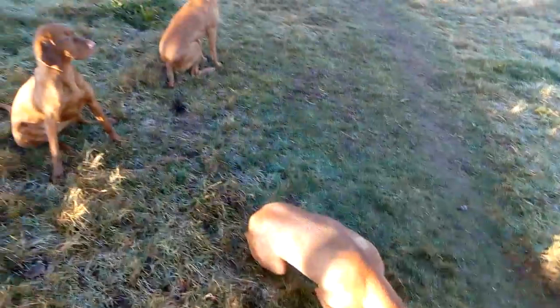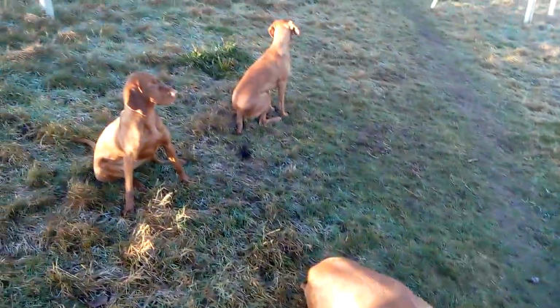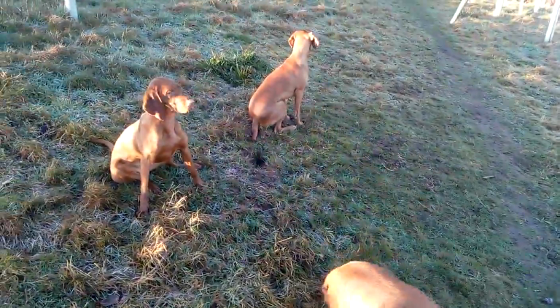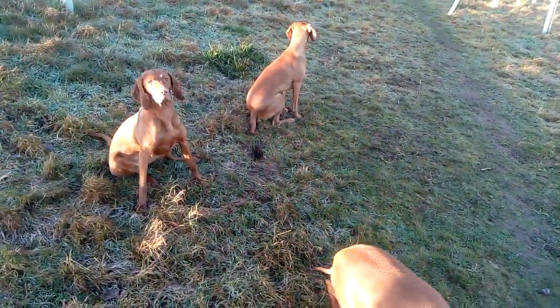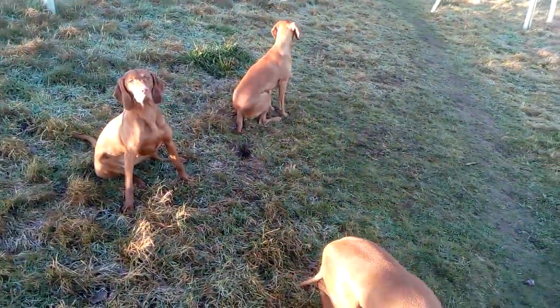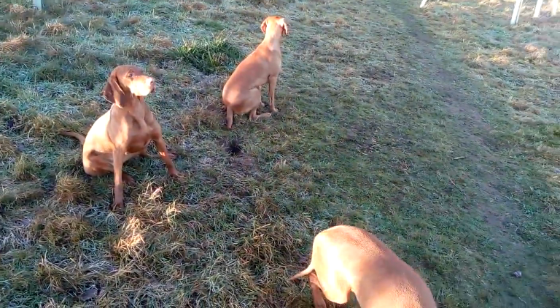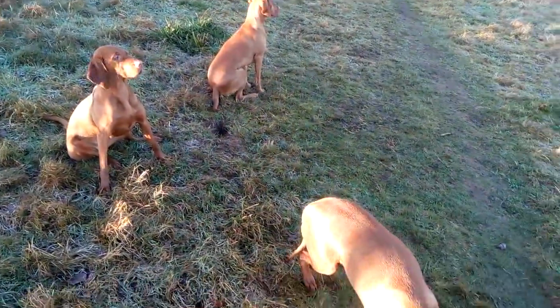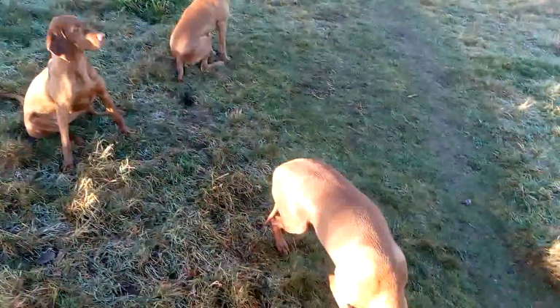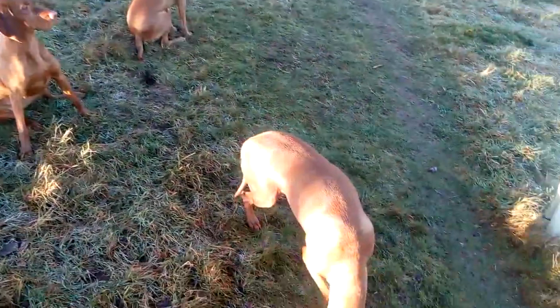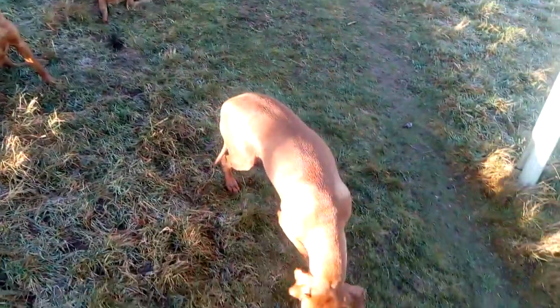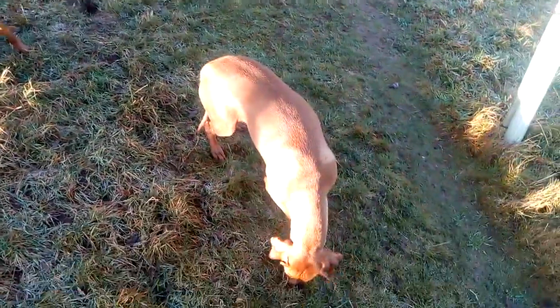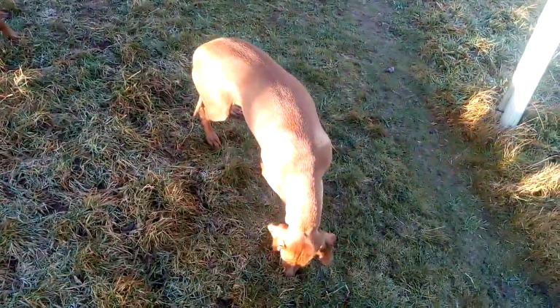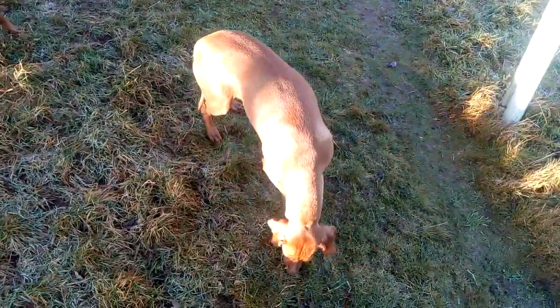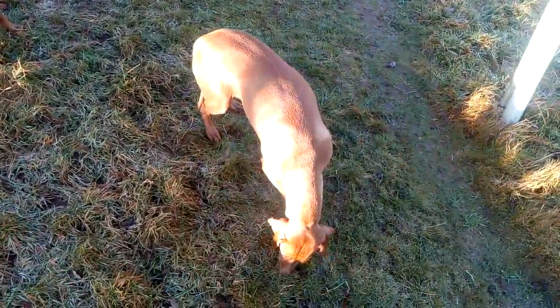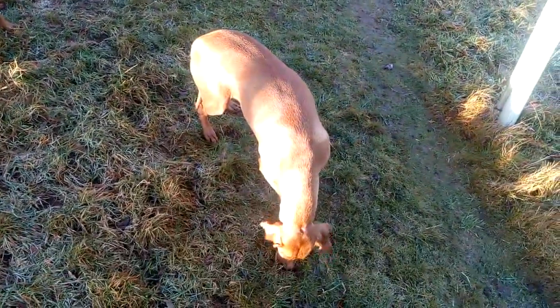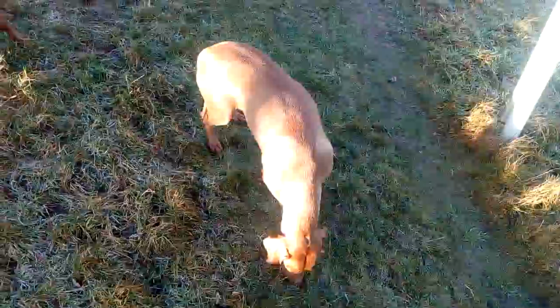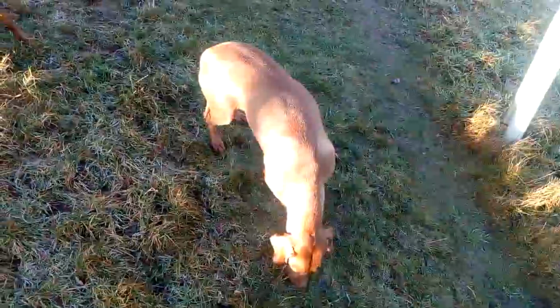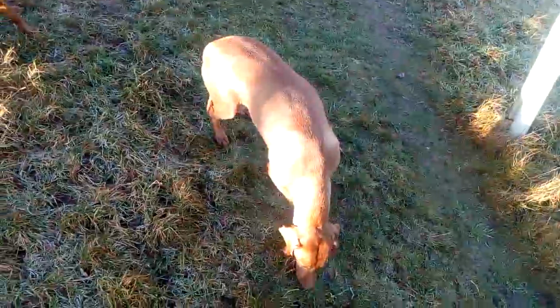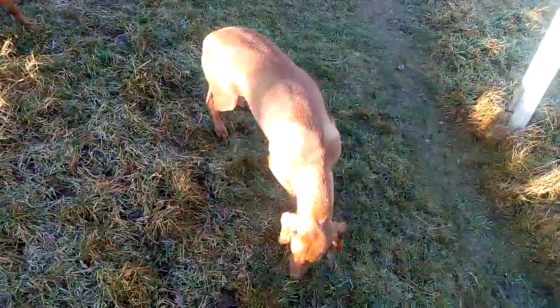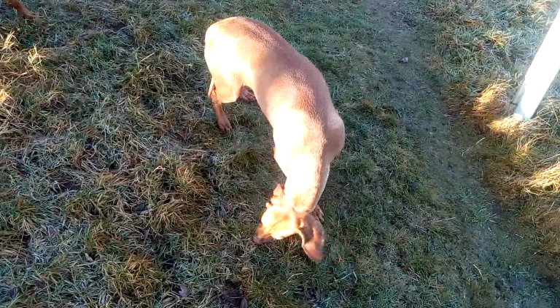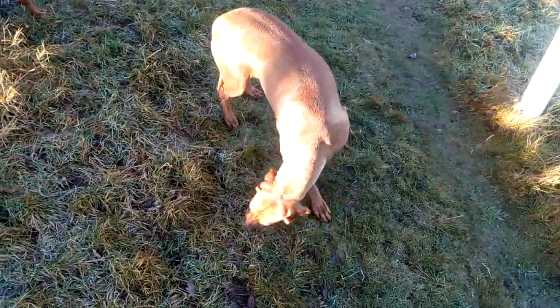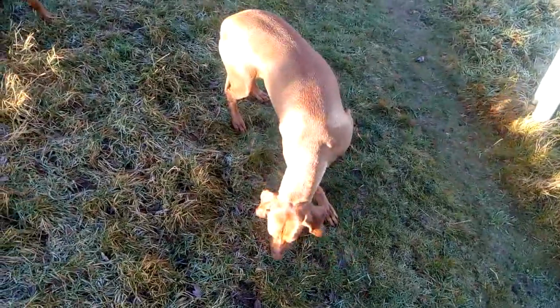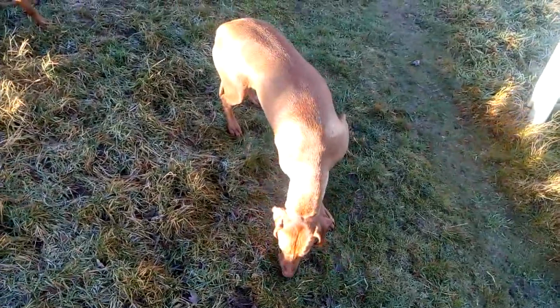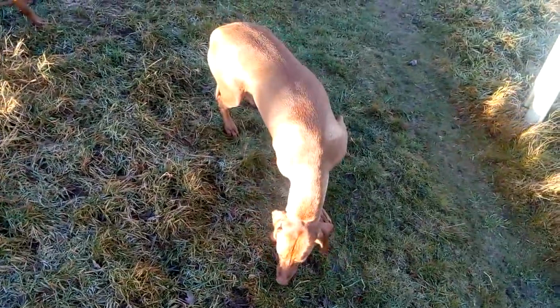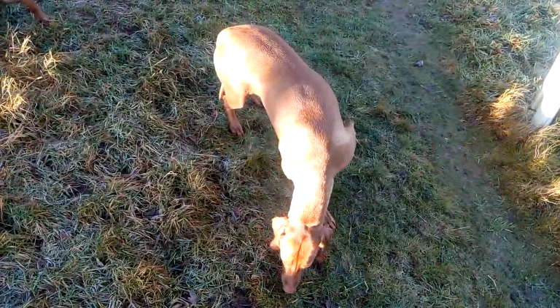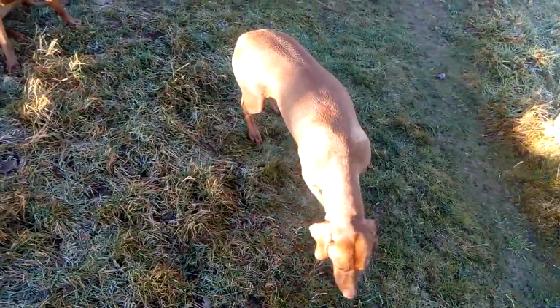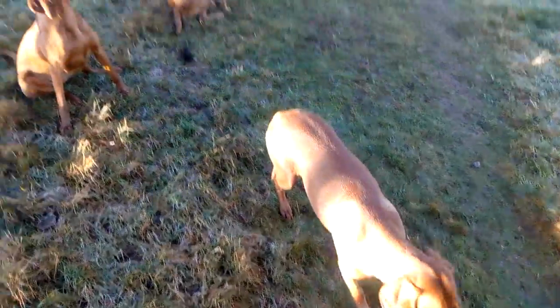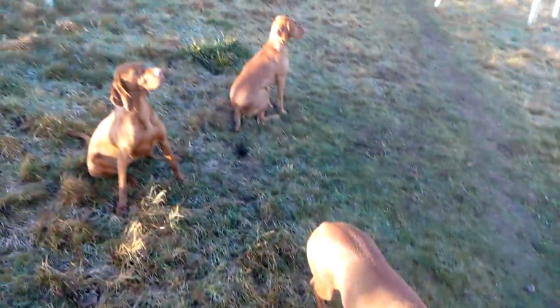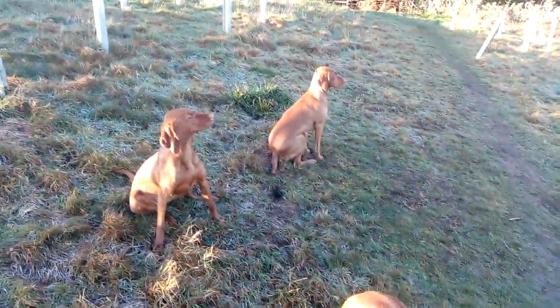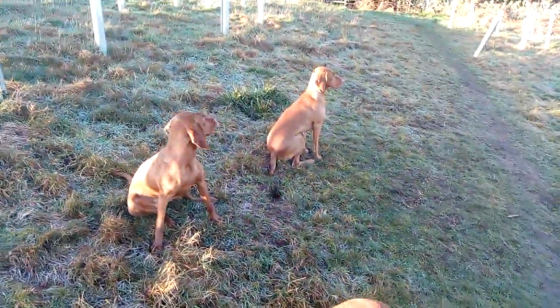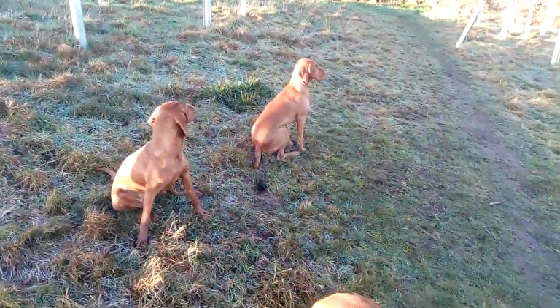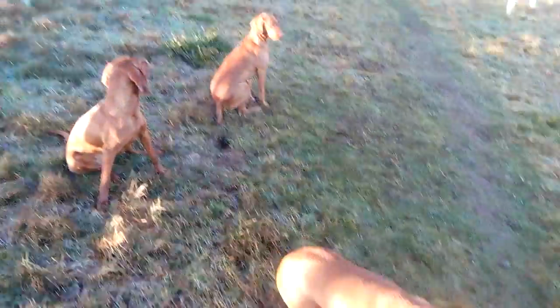So that's them anyway, that's our dogs. Hopefully we'll hear from you soon. Thank you very much. Cheers now. Bye.